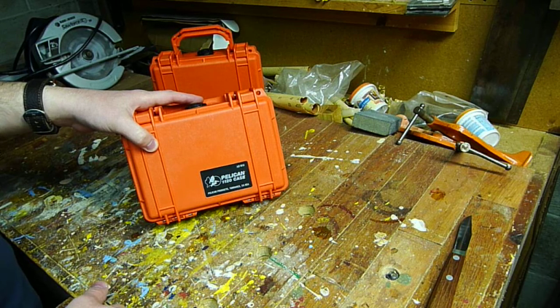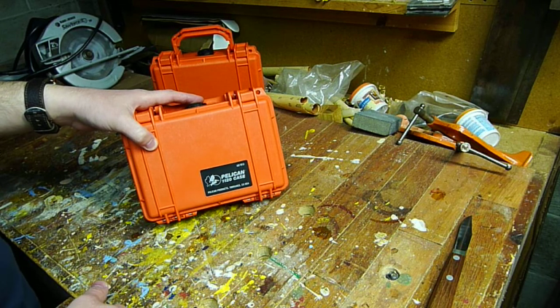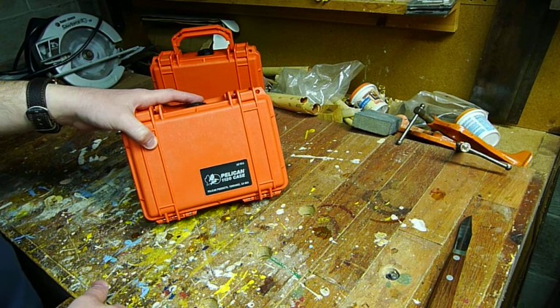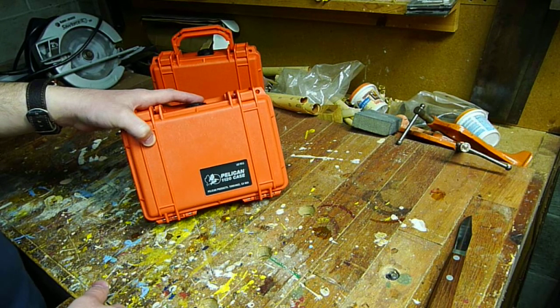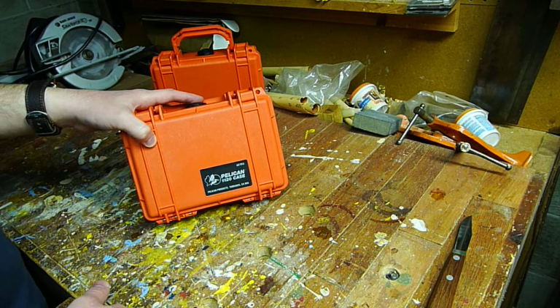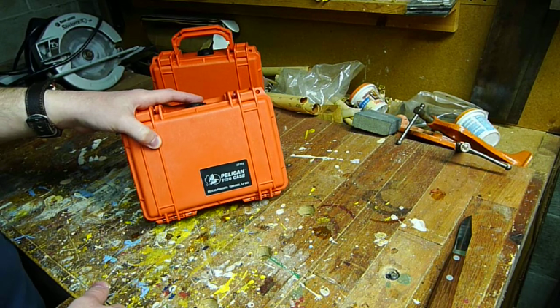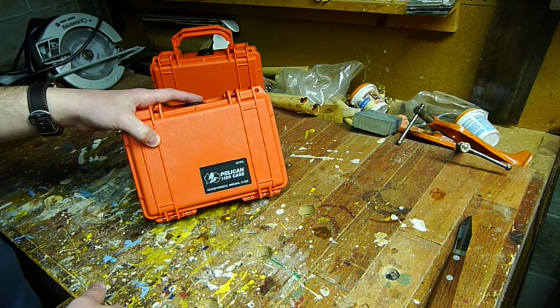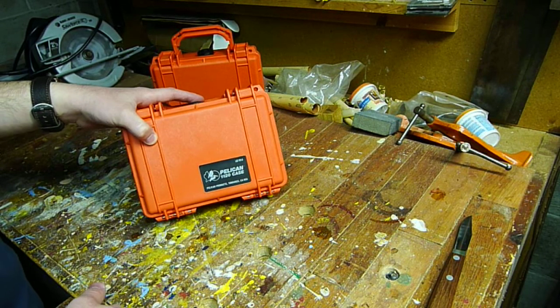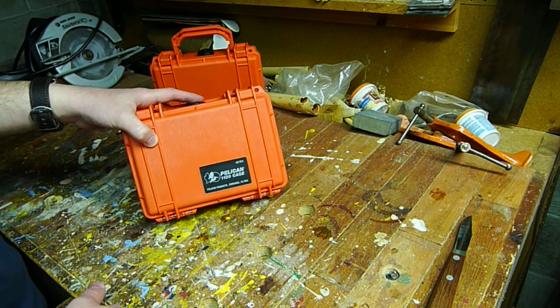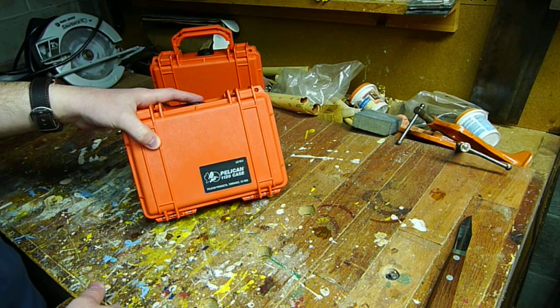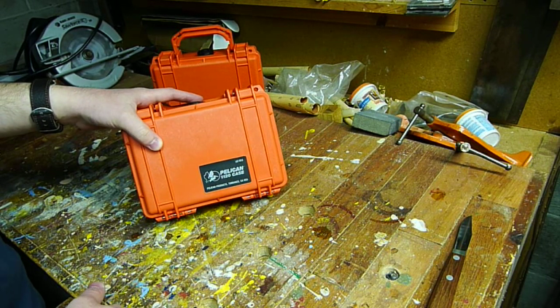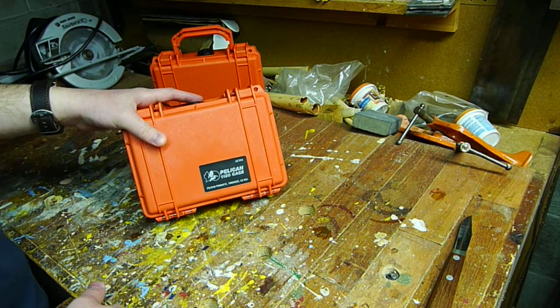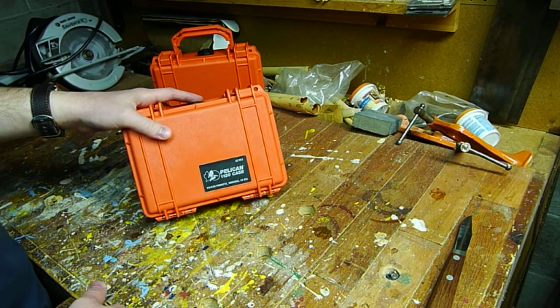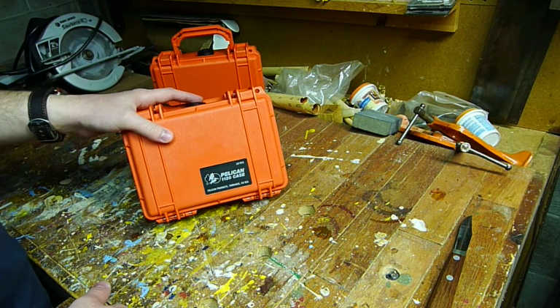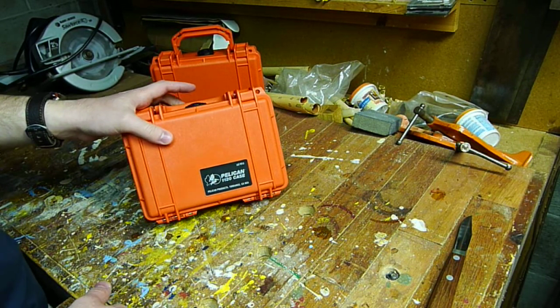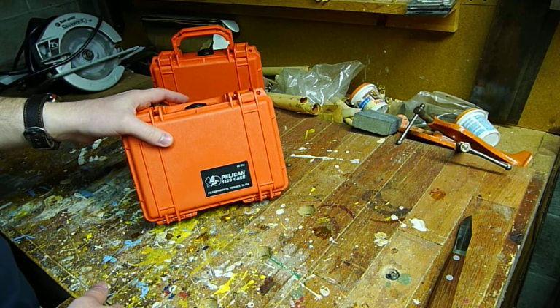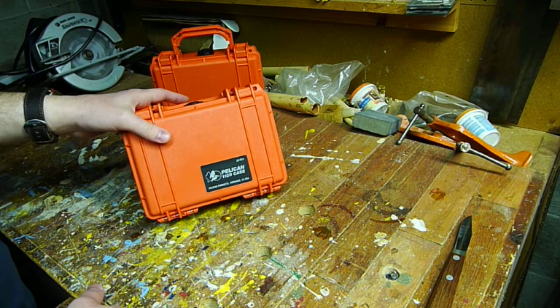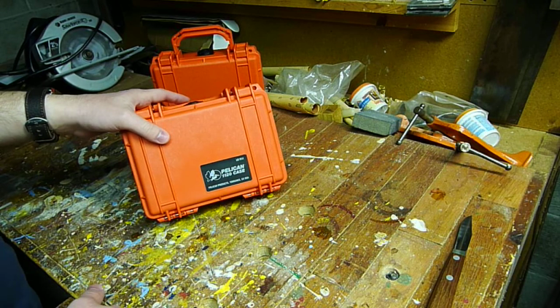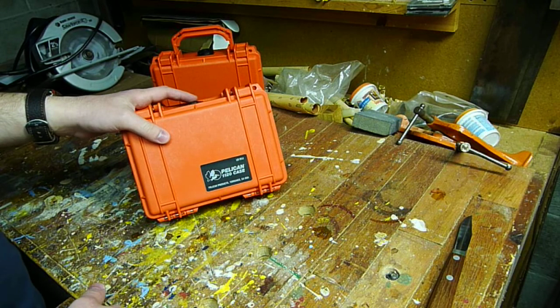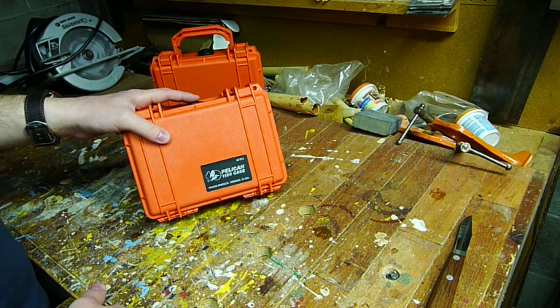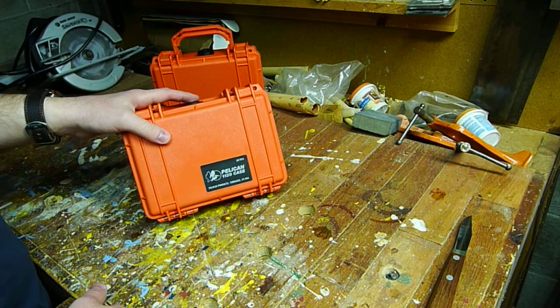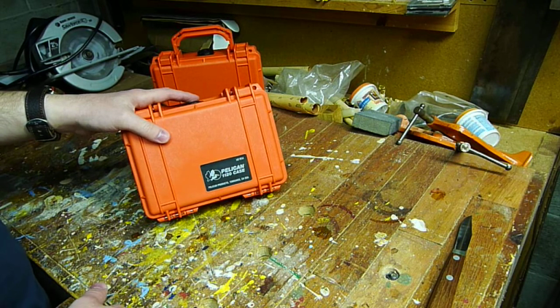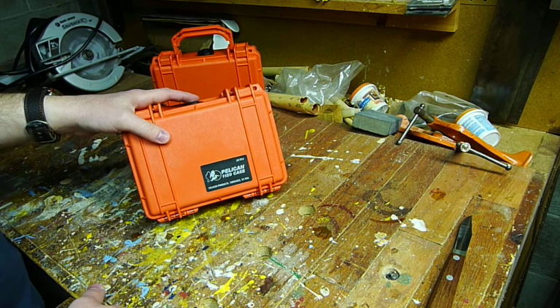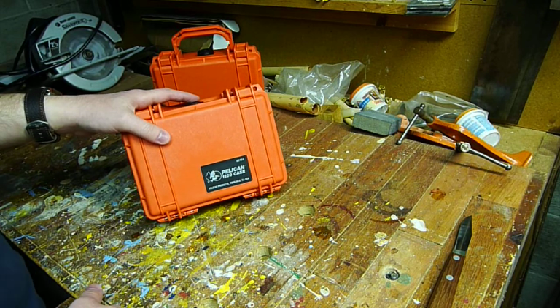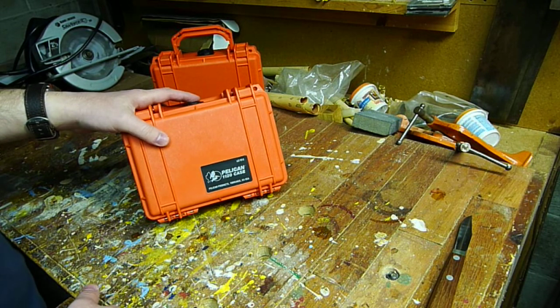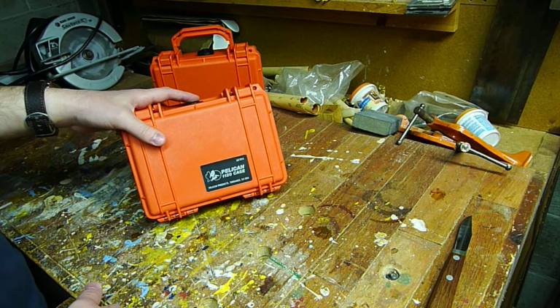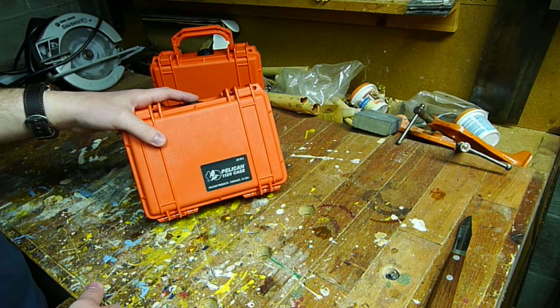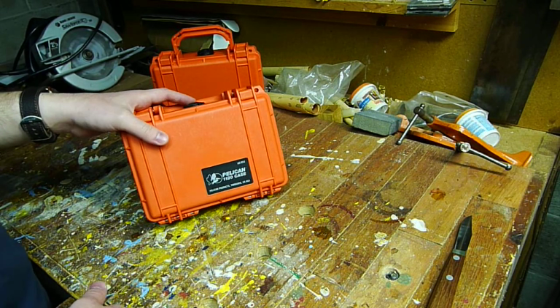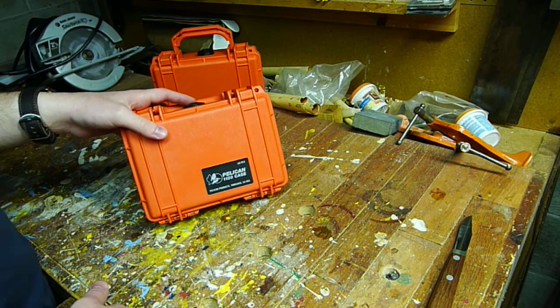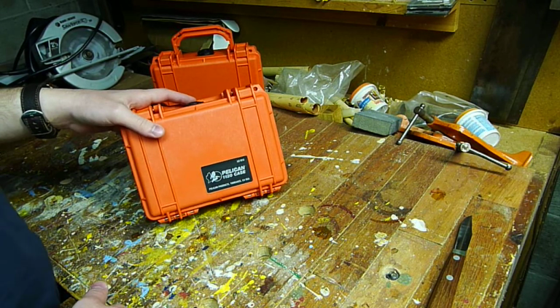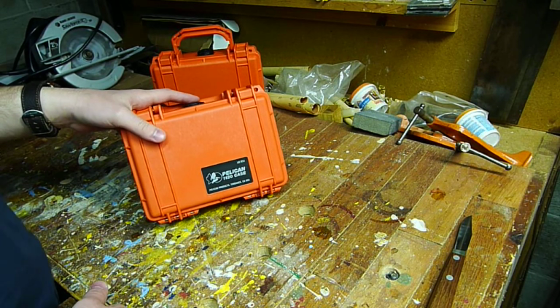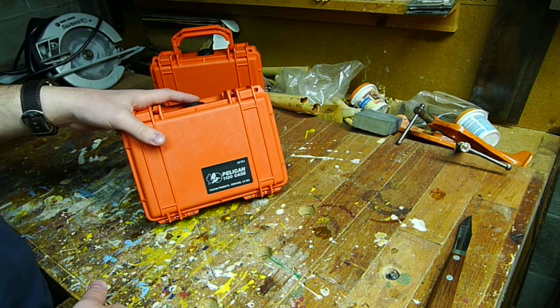Hi guys. Today we're going to be talking about the Pelican 1120 case, which although not intended for it, I bought it to use as a travel watch case.